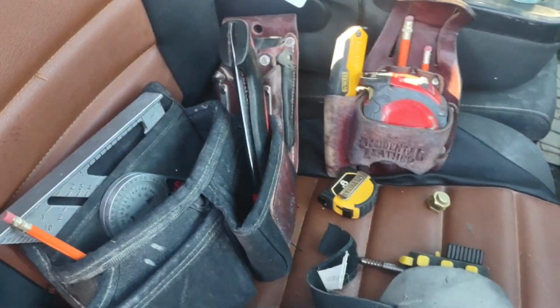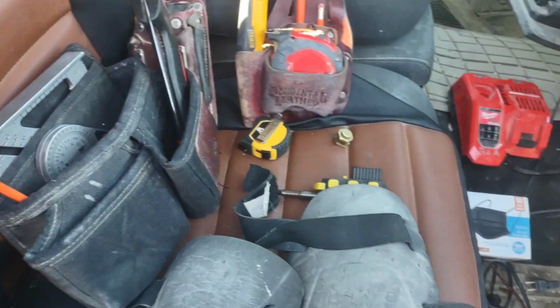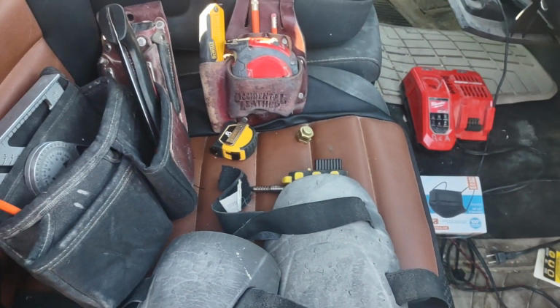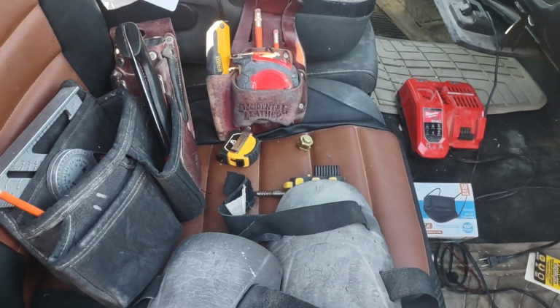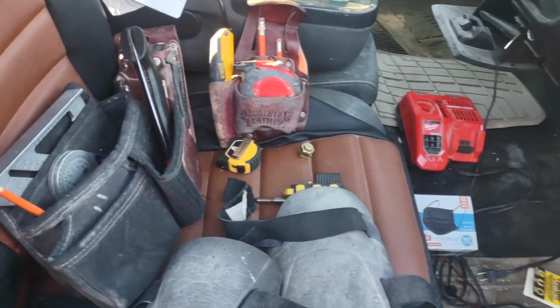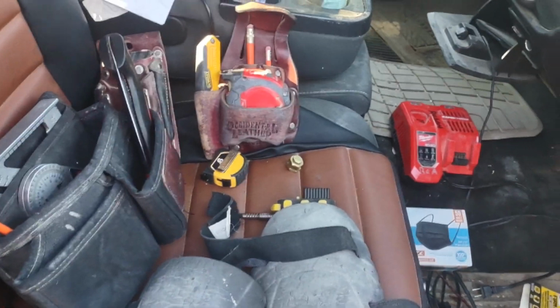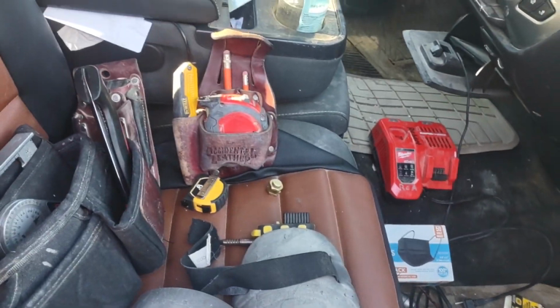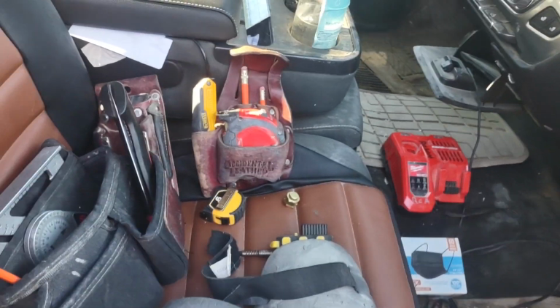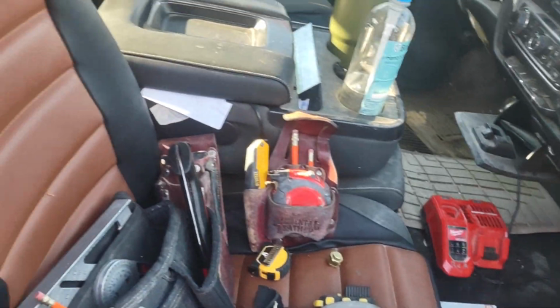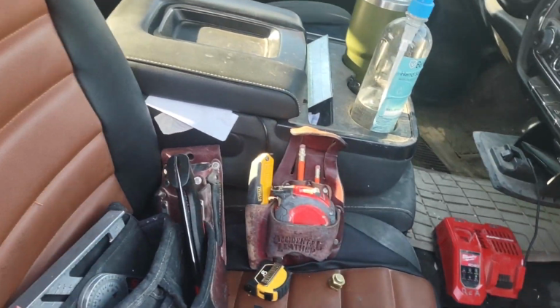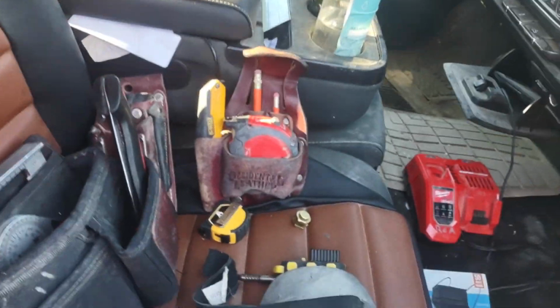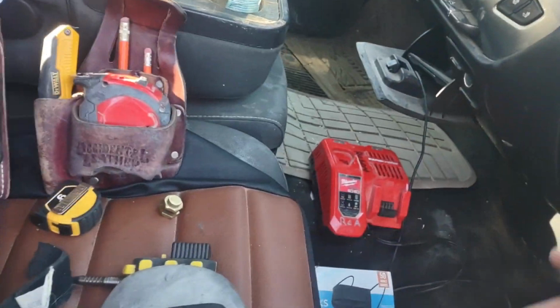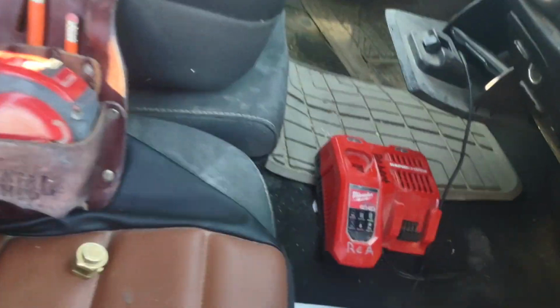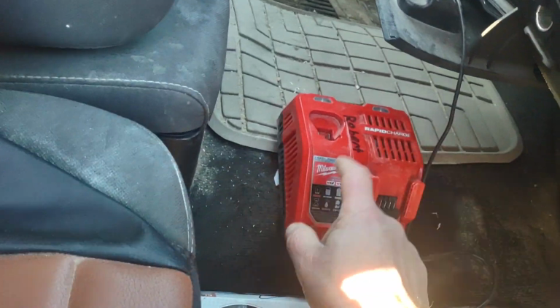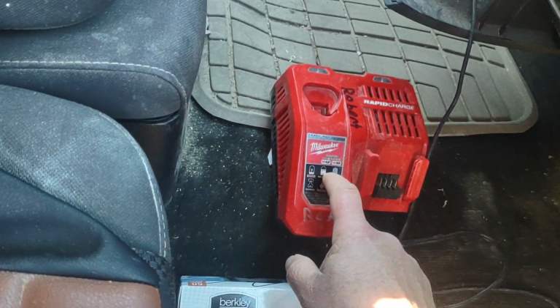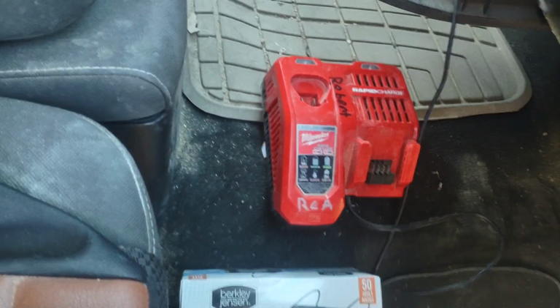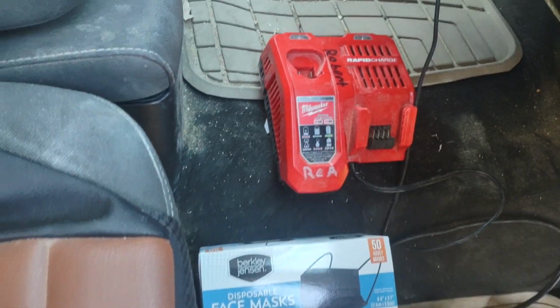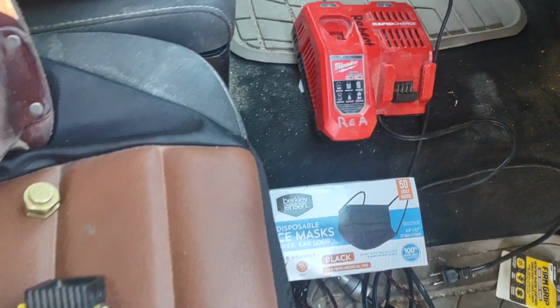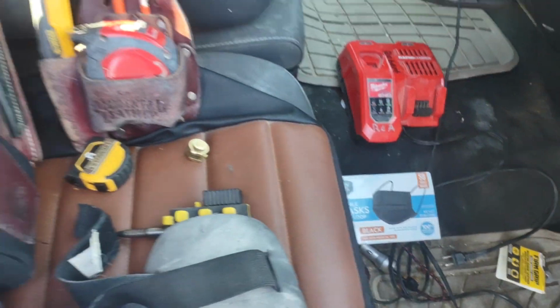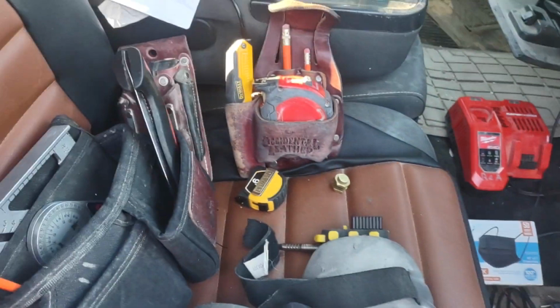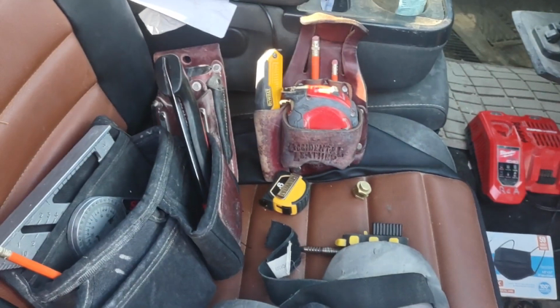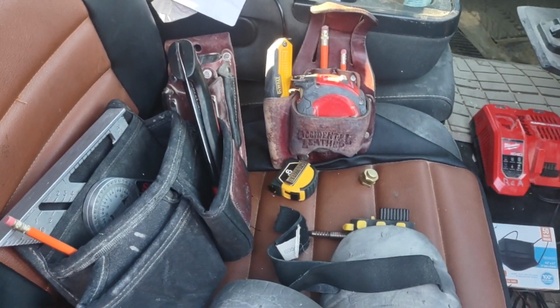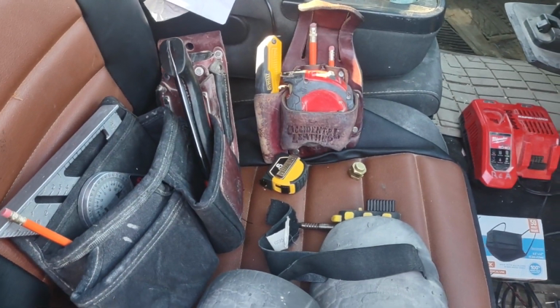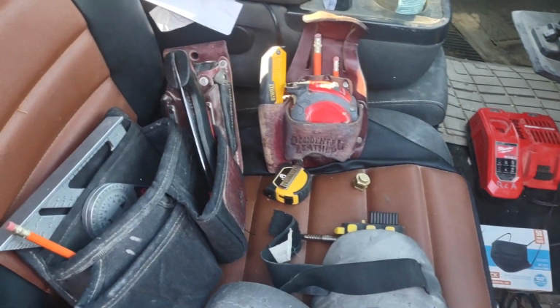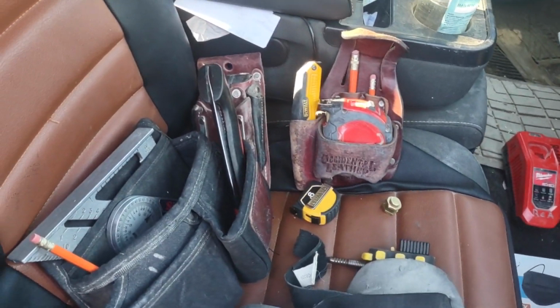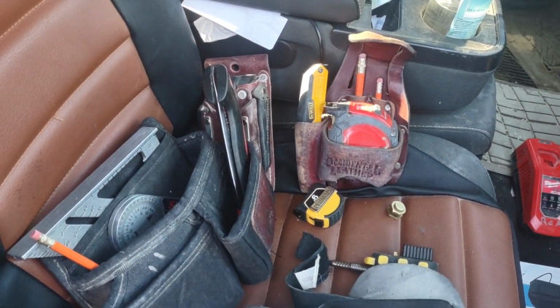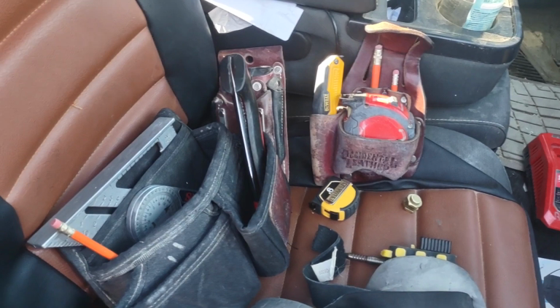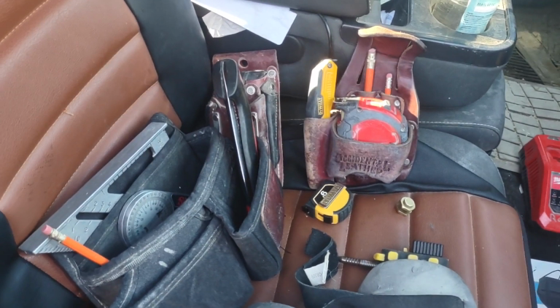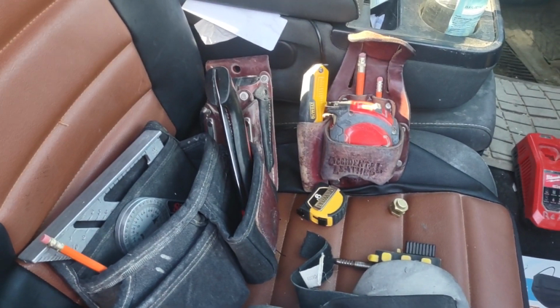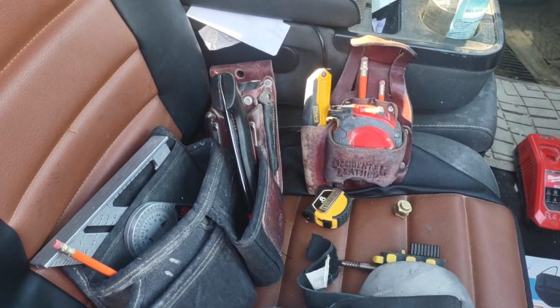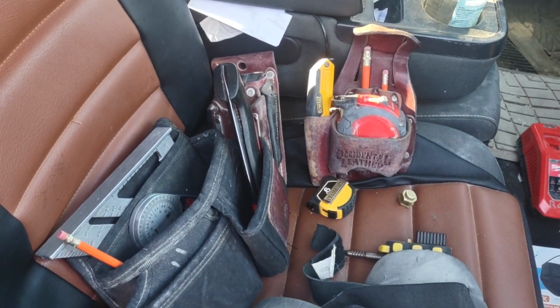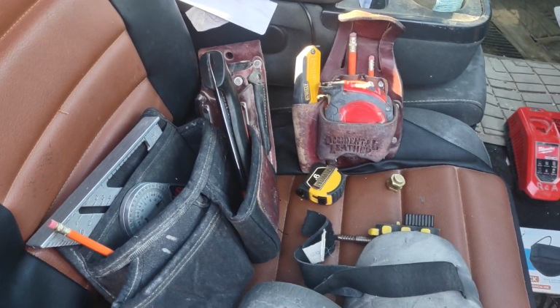If you drive a truck and it has a plug, try to get a battery system that'll charge on your truck while you're driving. It comes in handy more than you'd ever know.